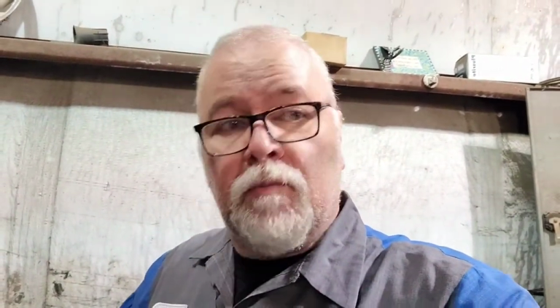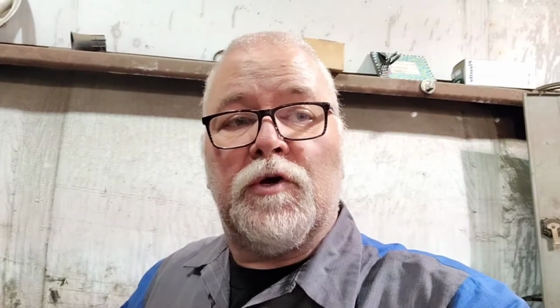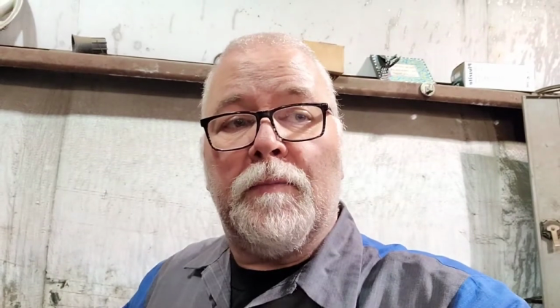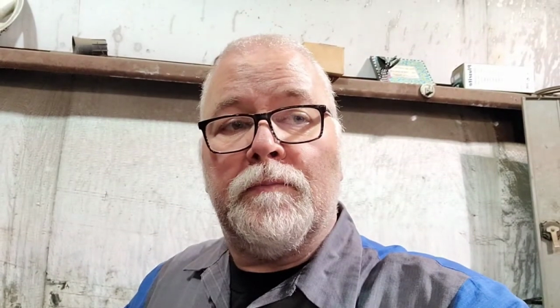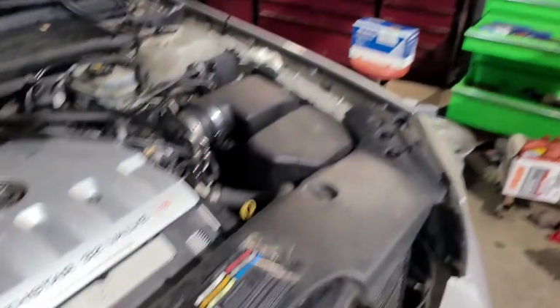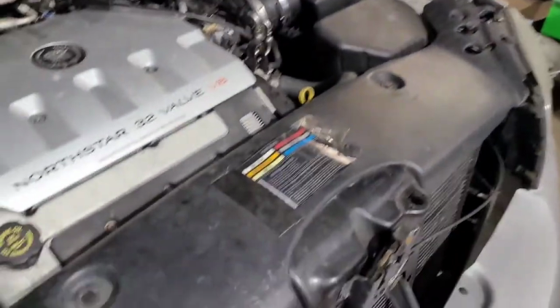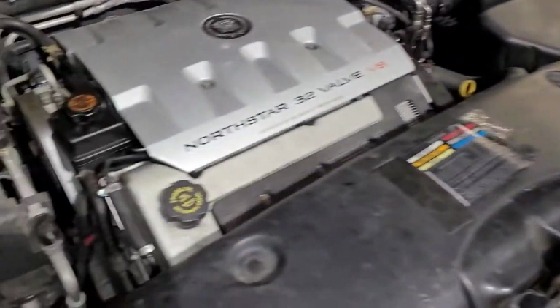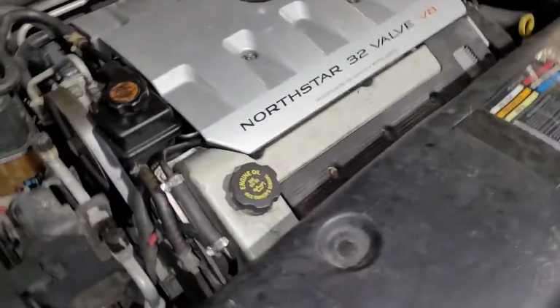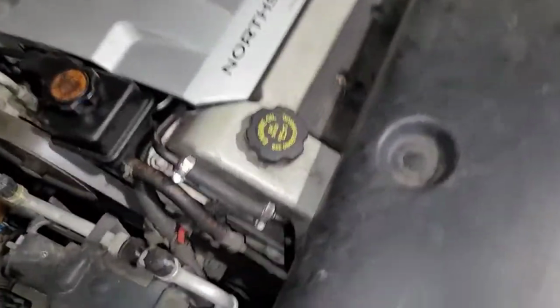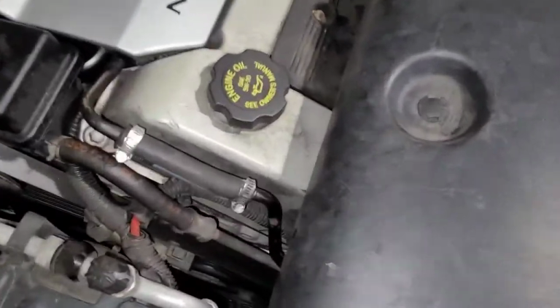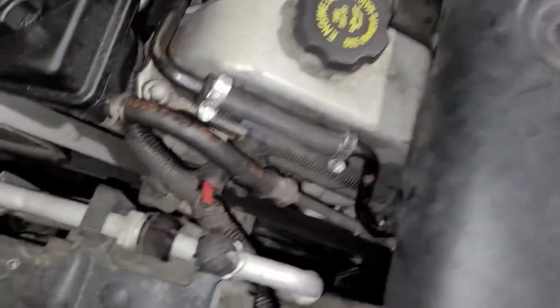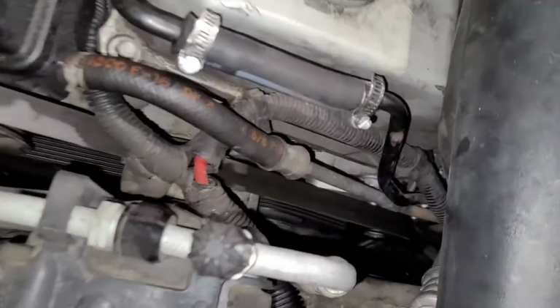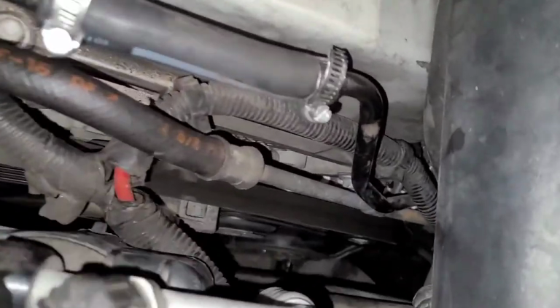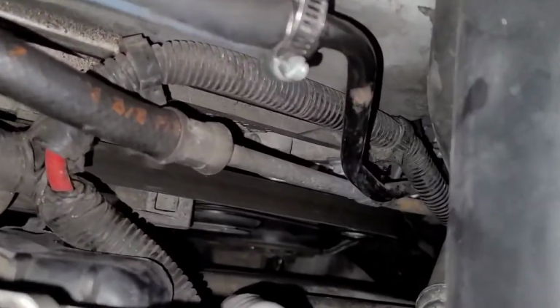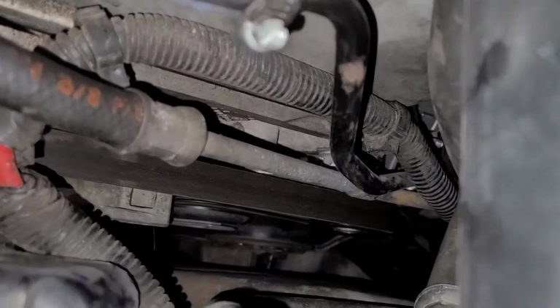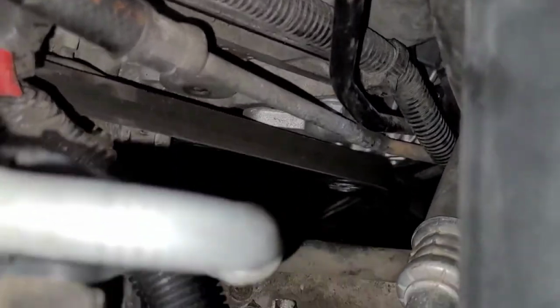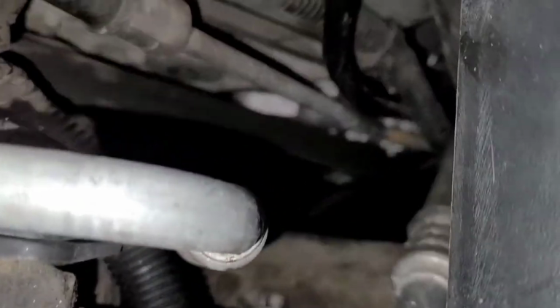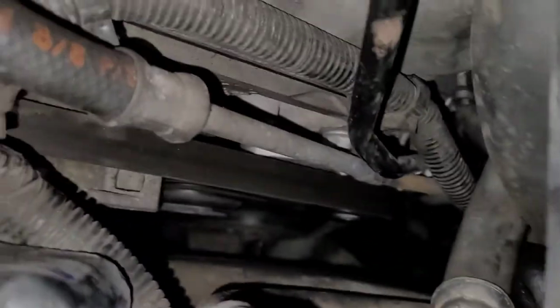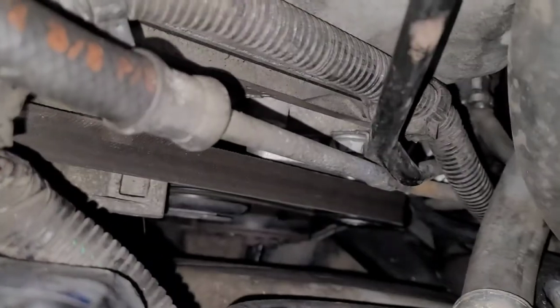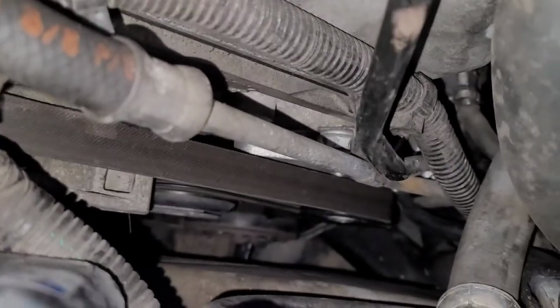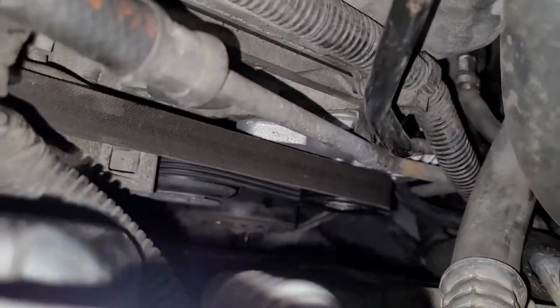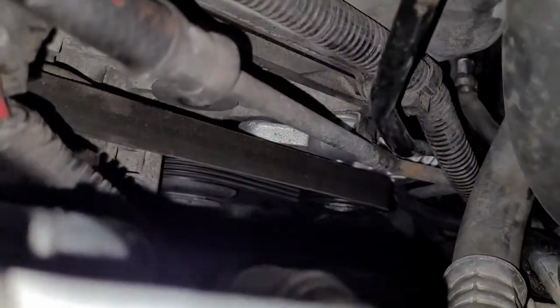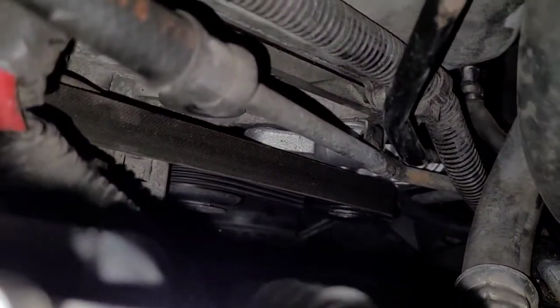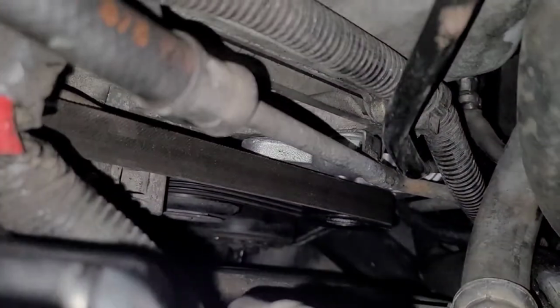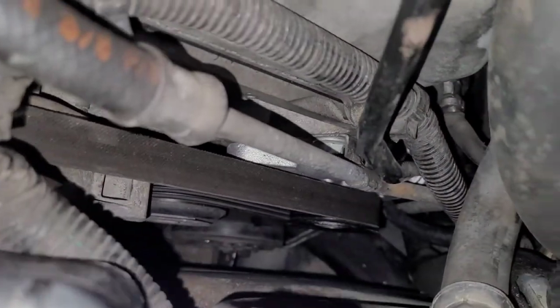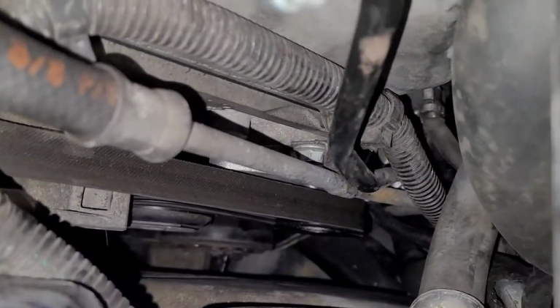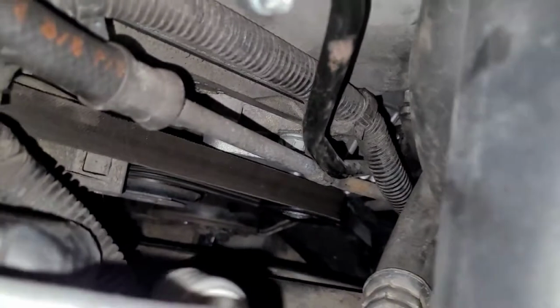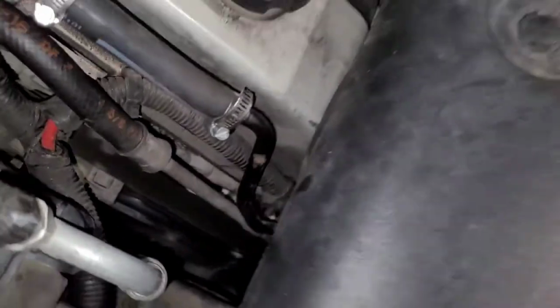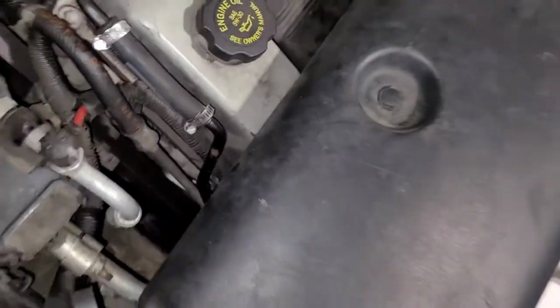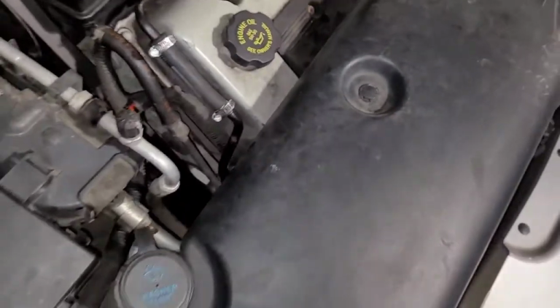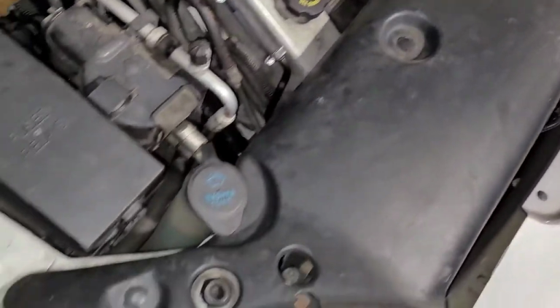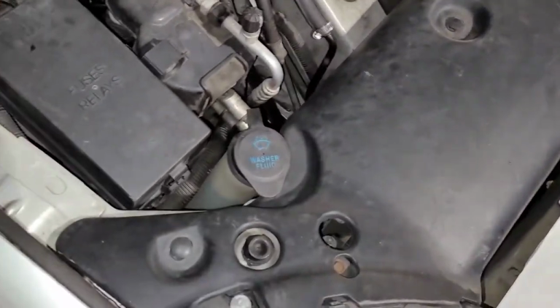Let me show you what I got. So here it is. You can't even see where that sucker is — you can just see the edge of it all the way down there. So it is buried.